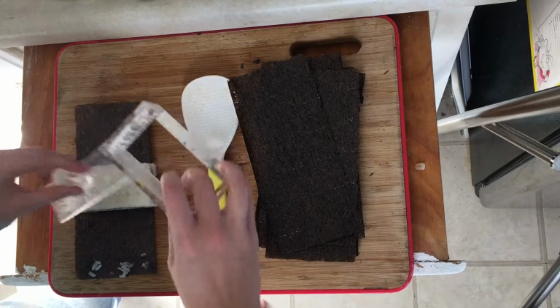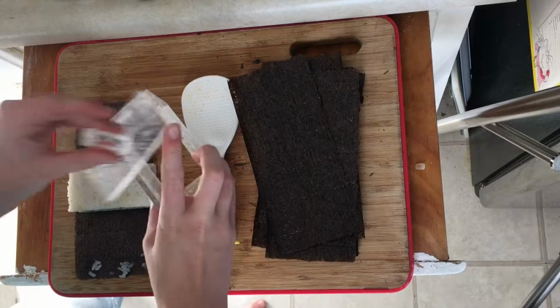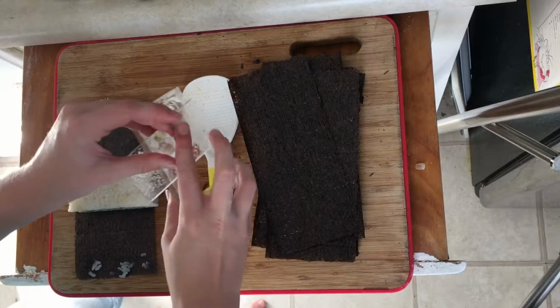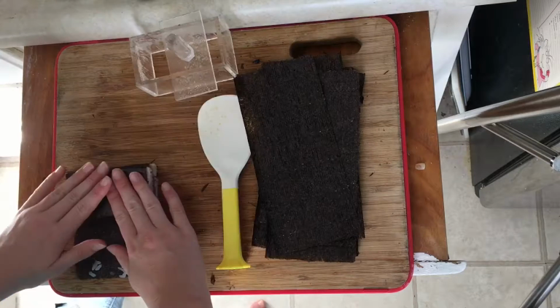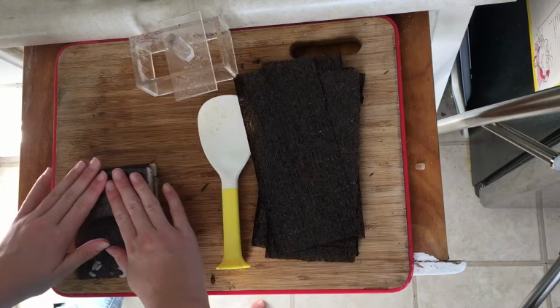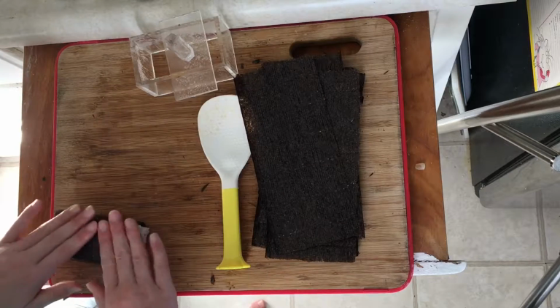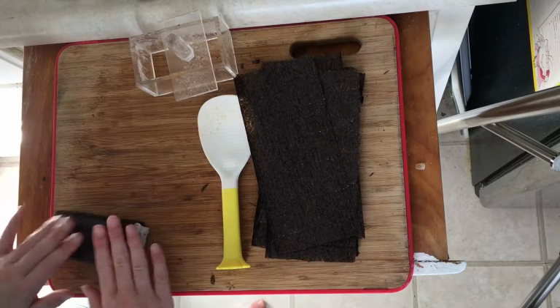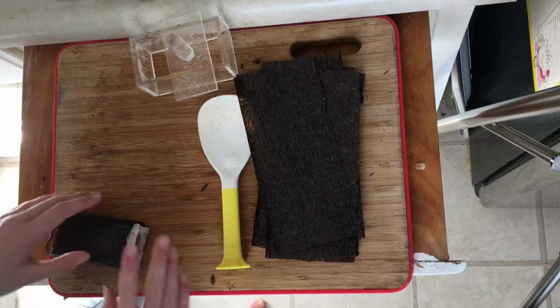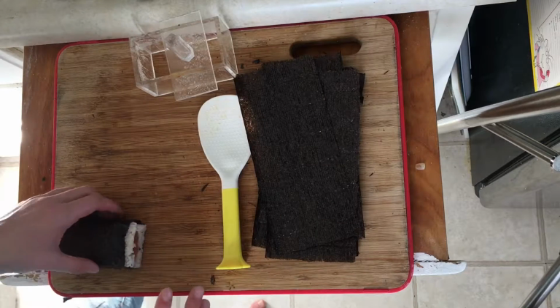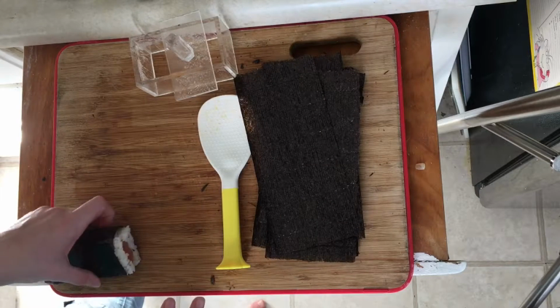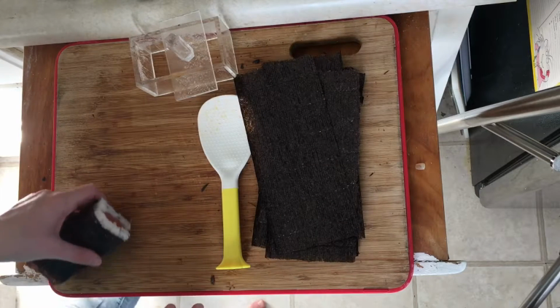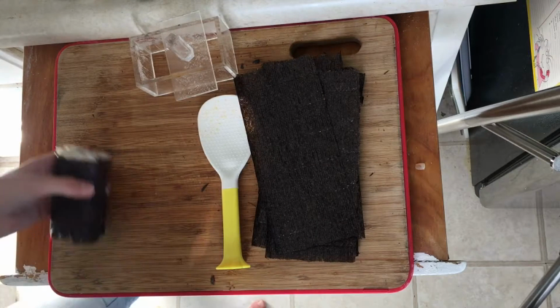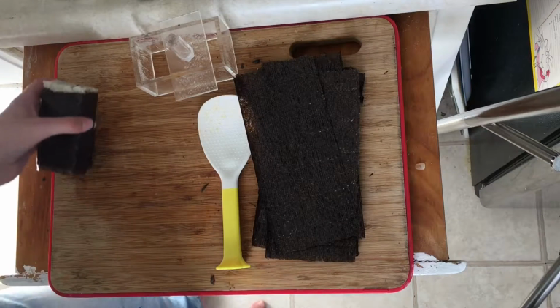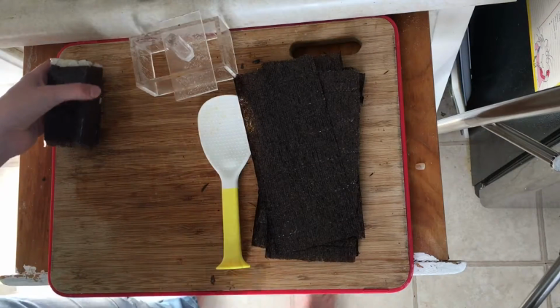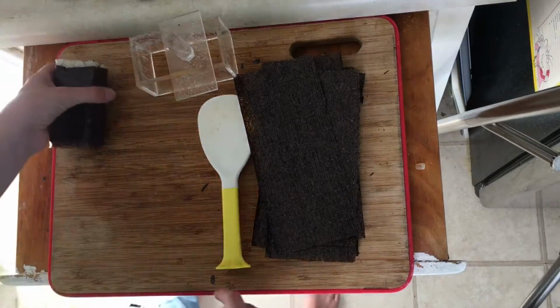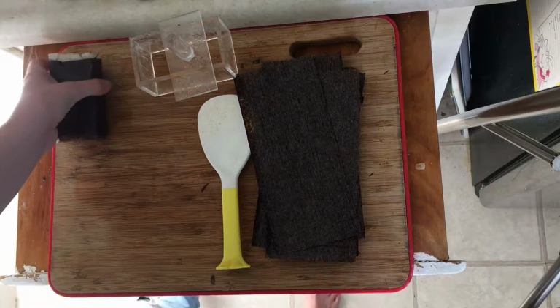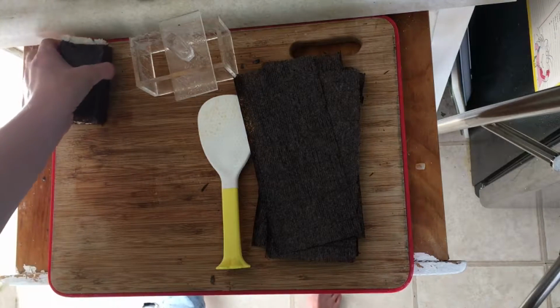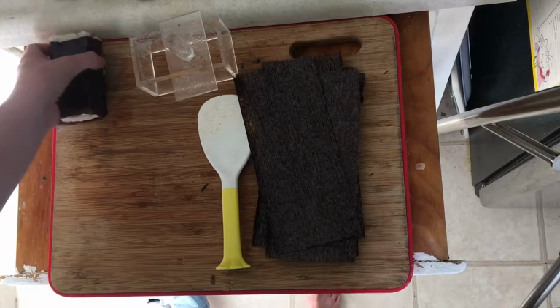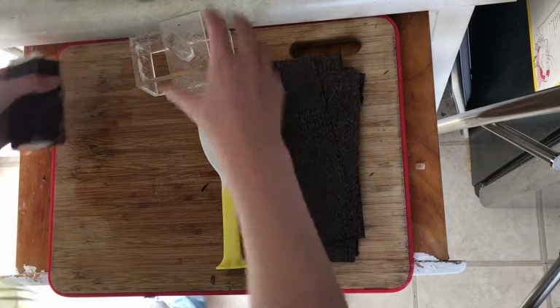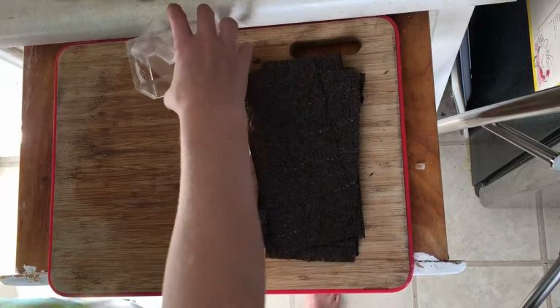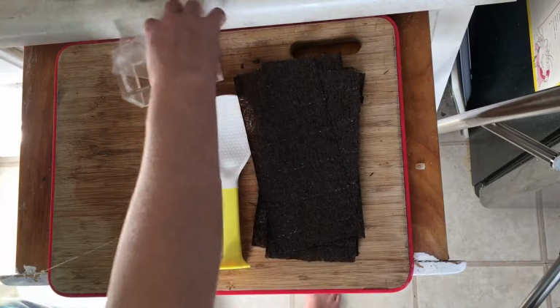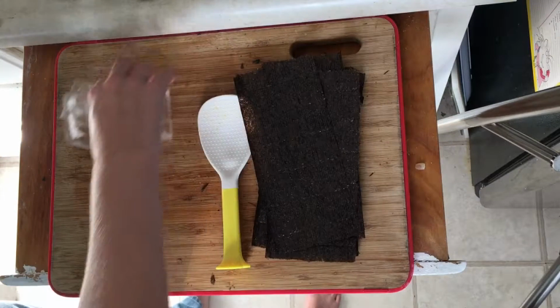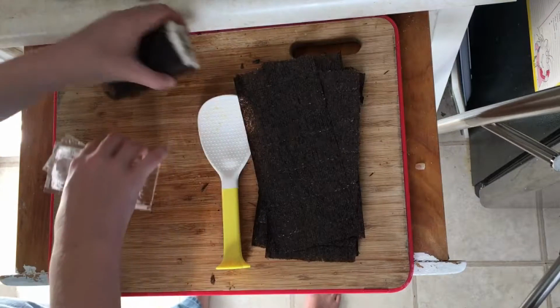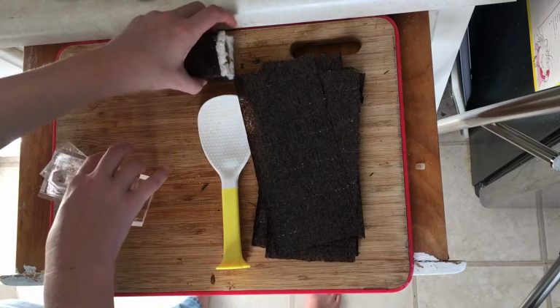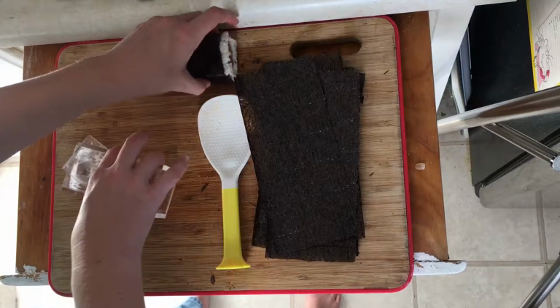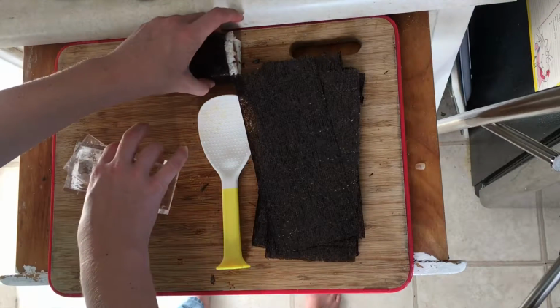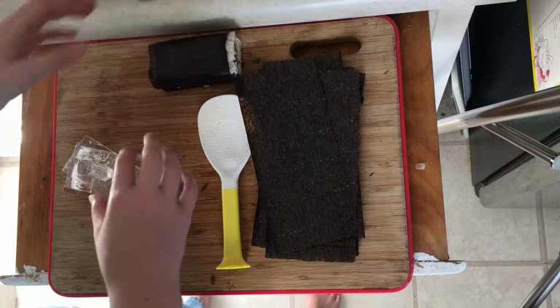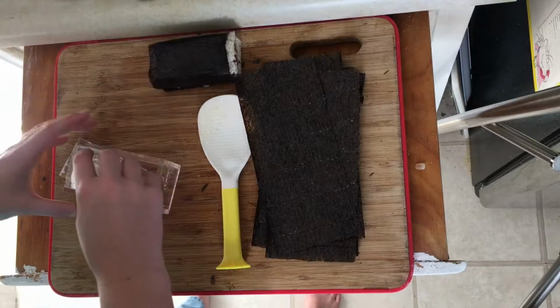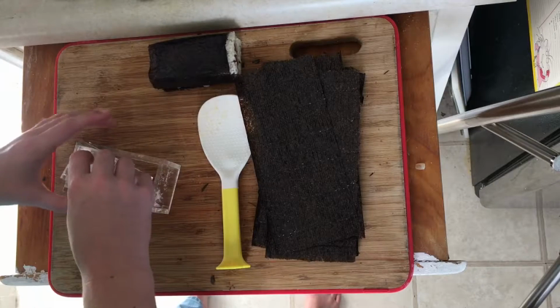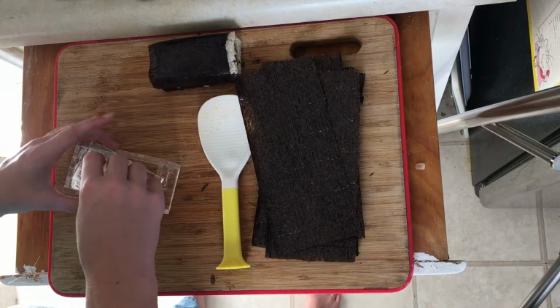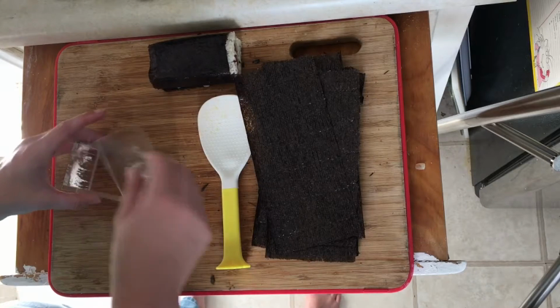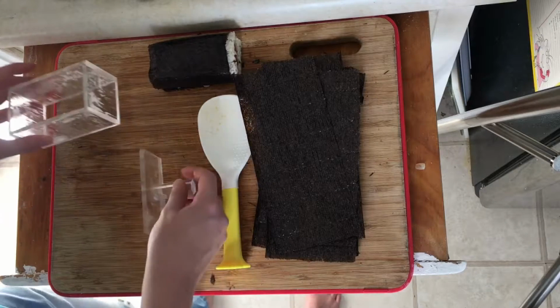Now remove the rice maker and wrap the seaweed around the filling. And voila, you have a musubi roll! Just repeat the filling step nine more times and you are done with a plate of musubi rolls.